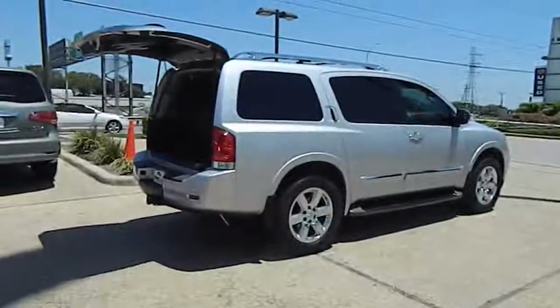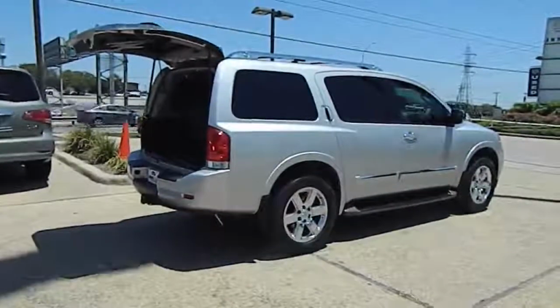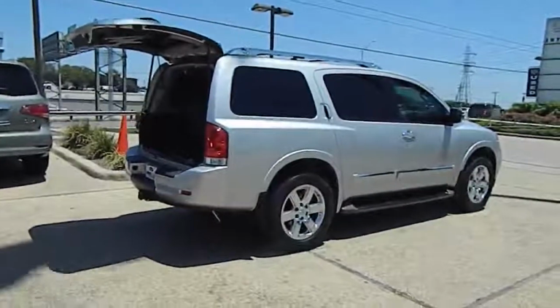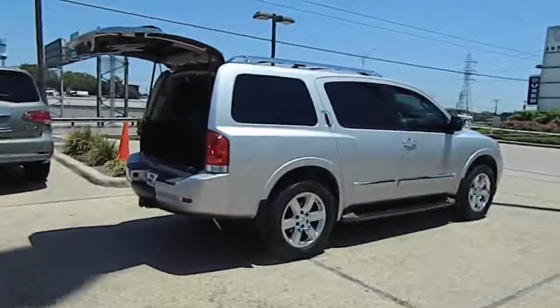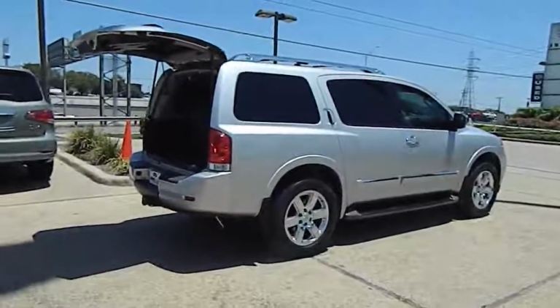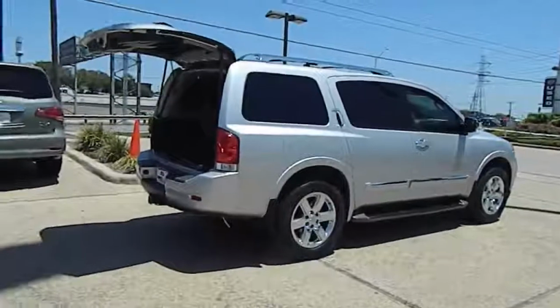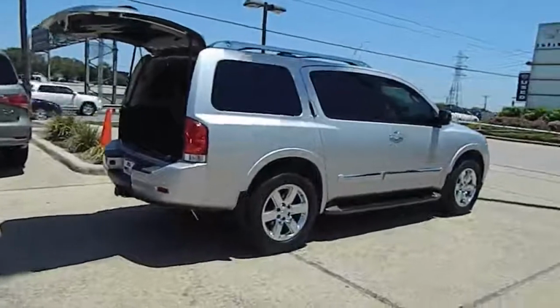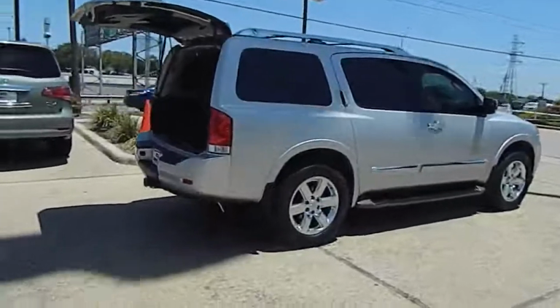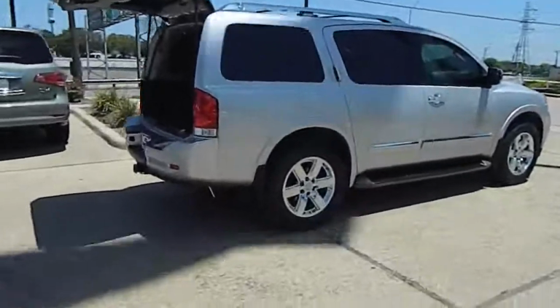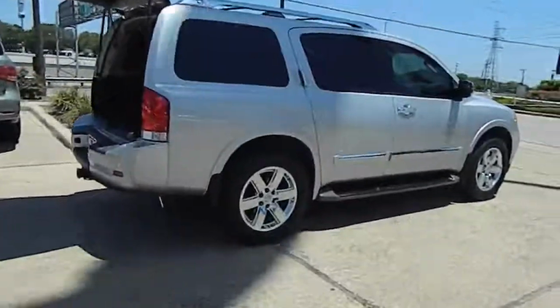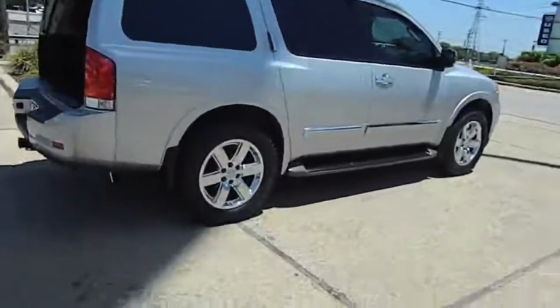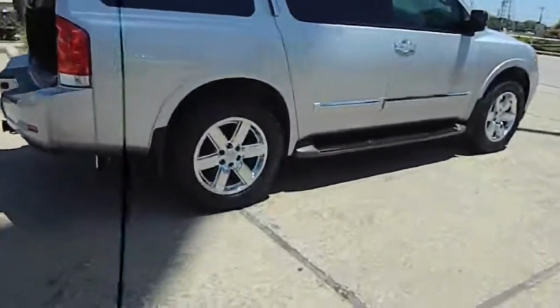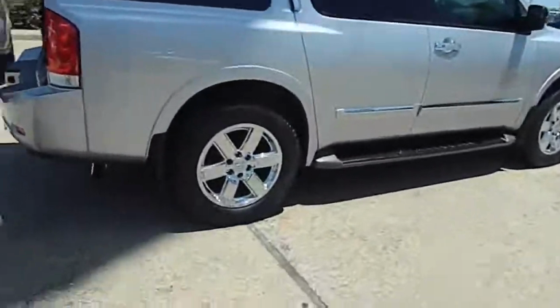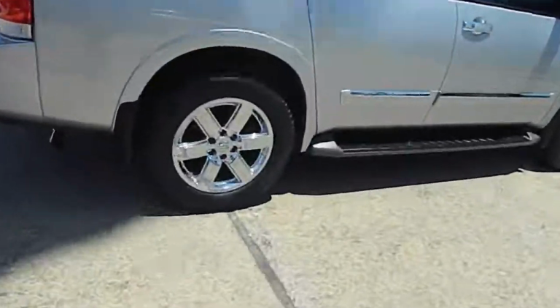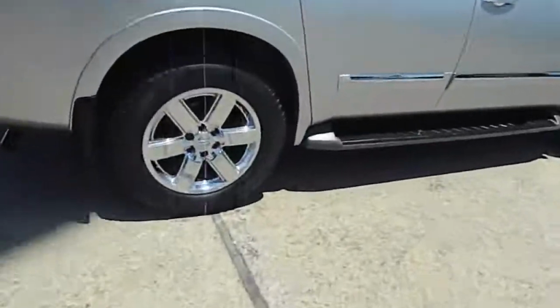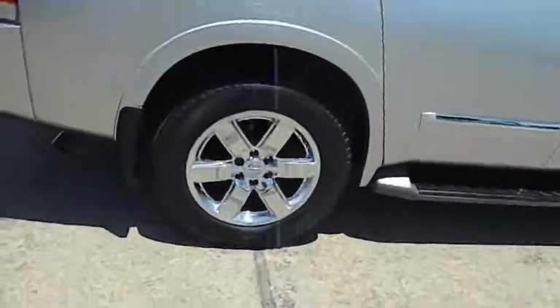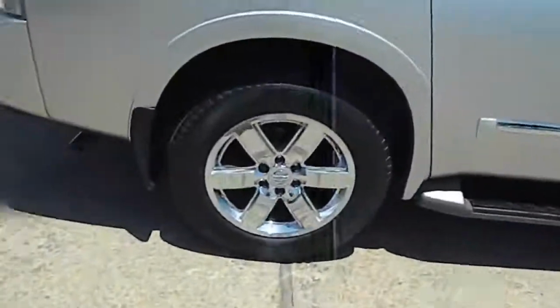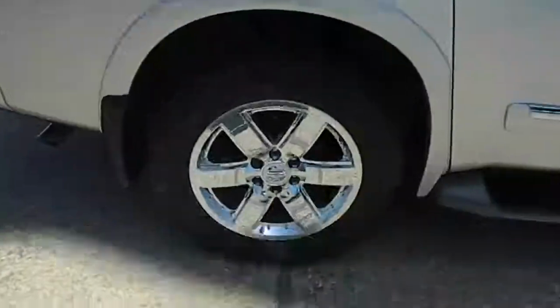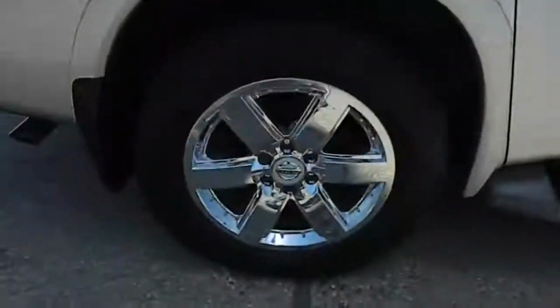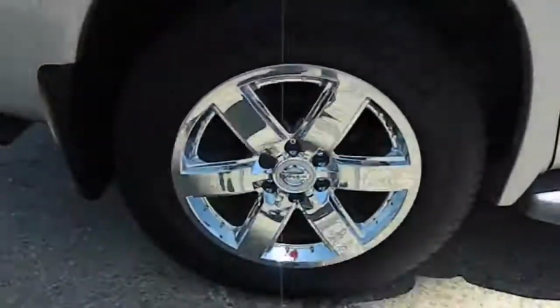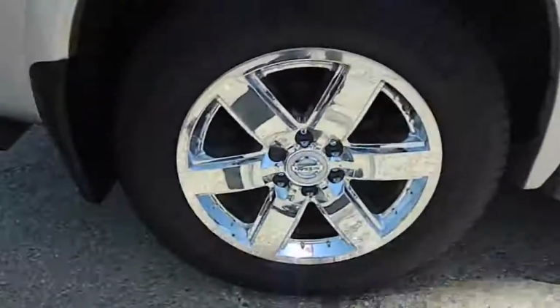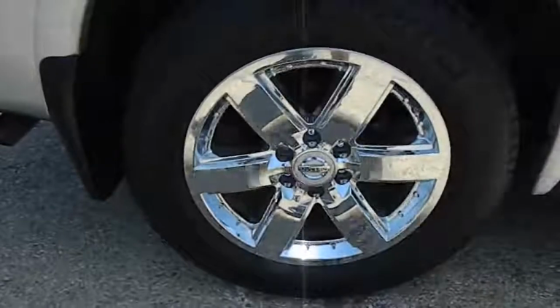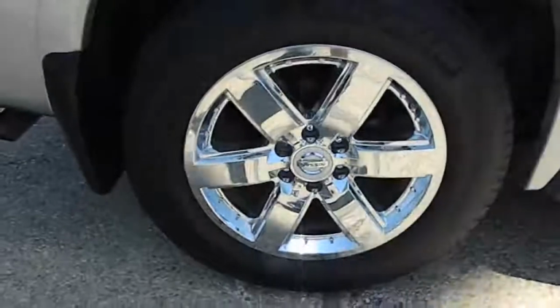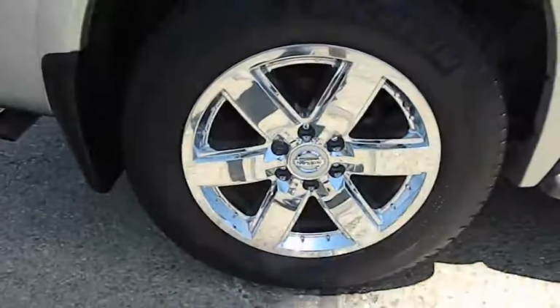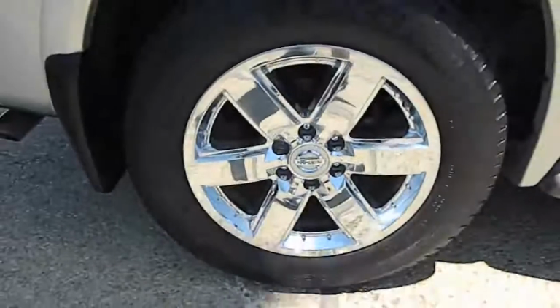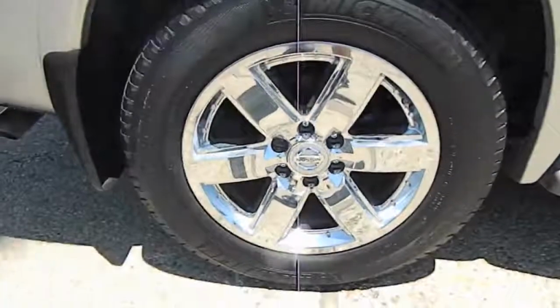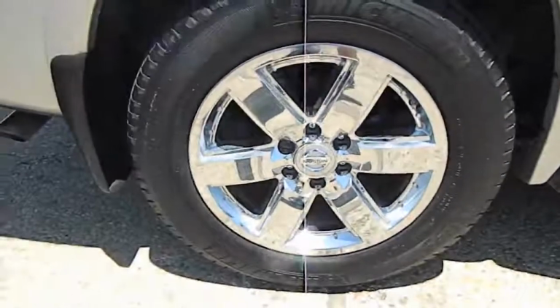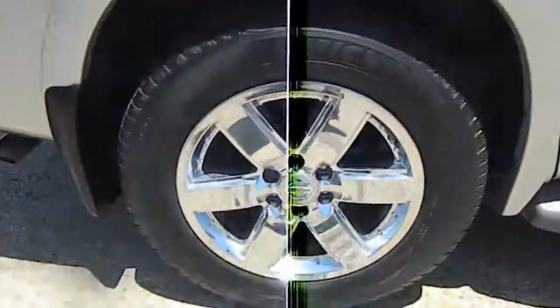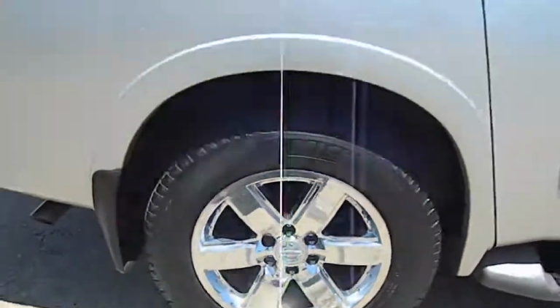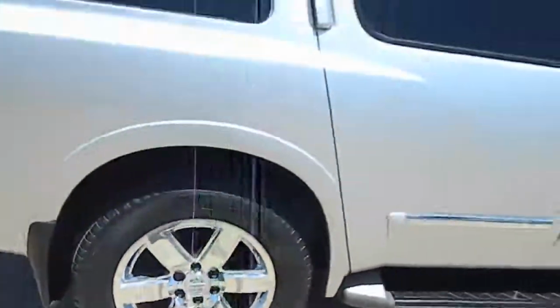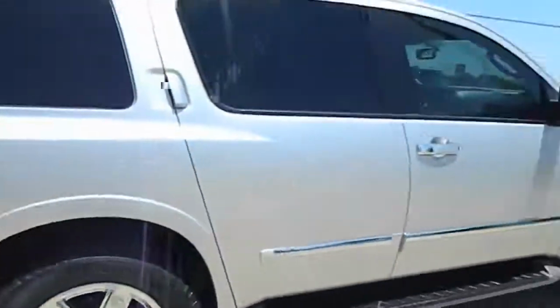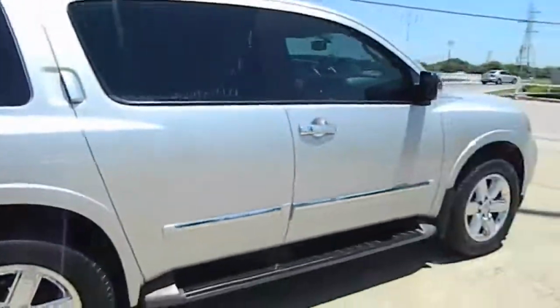Set foot in an Armada and set off on the ultimate driving adventure, priced below $35,000. This vehicle has less than 35,000 miles.